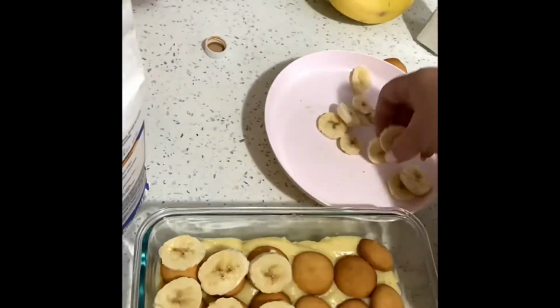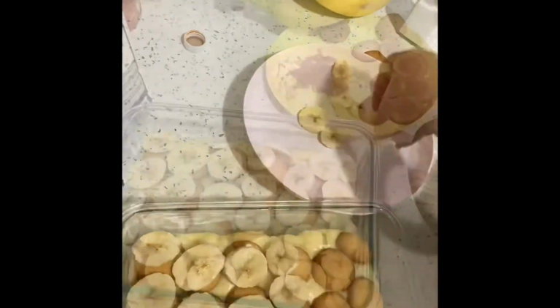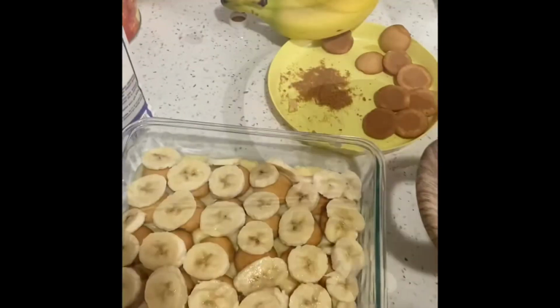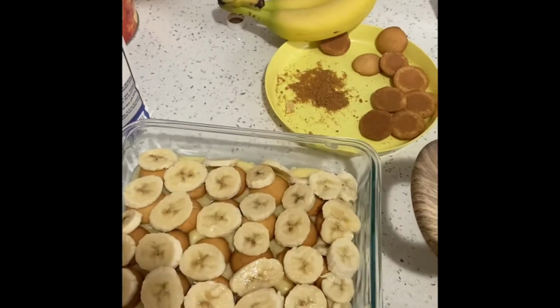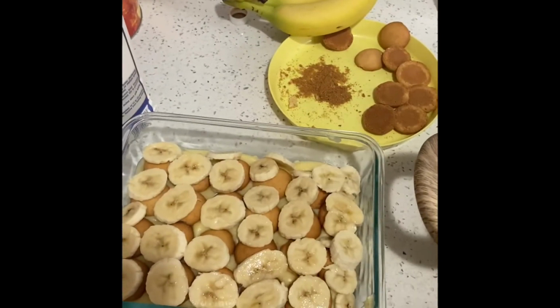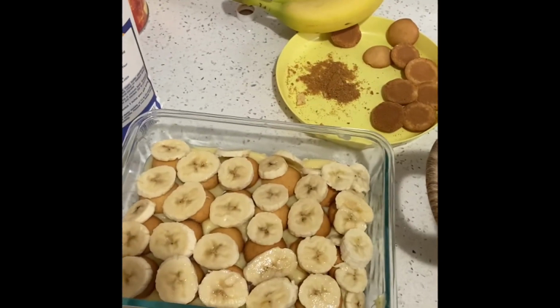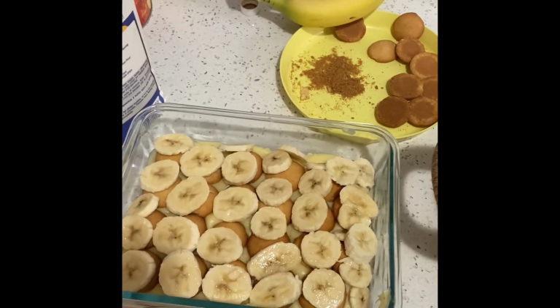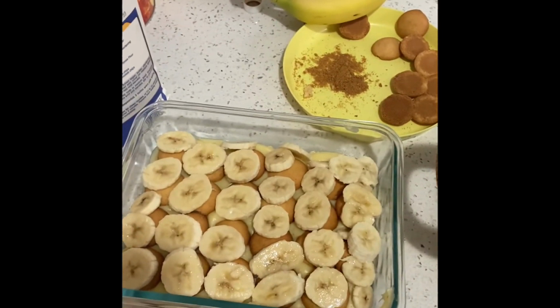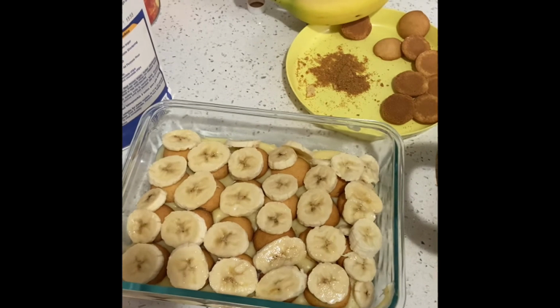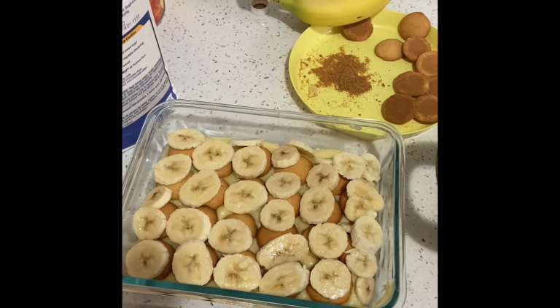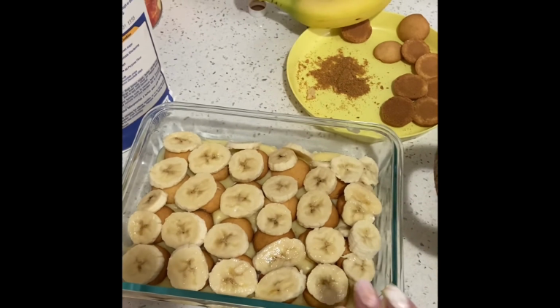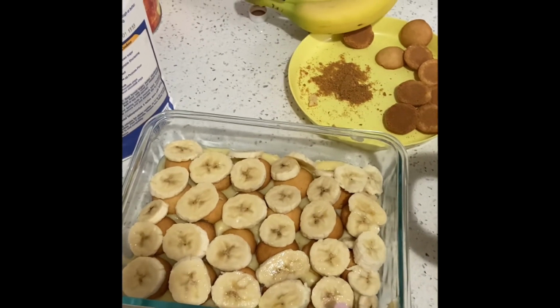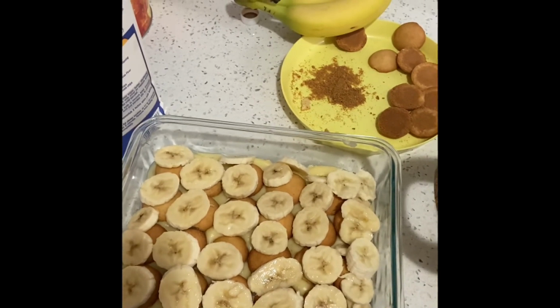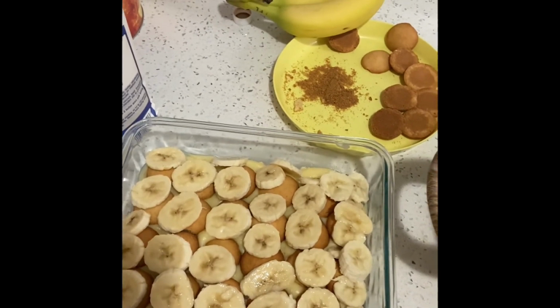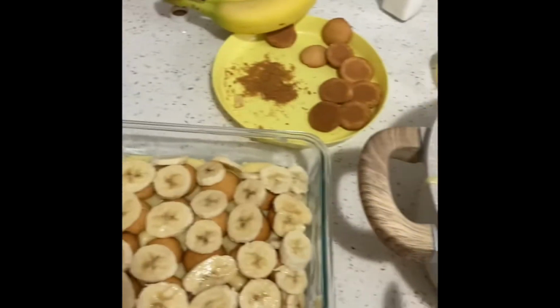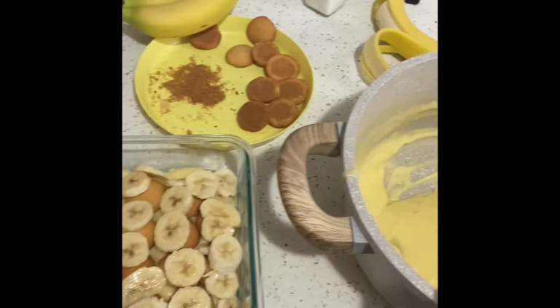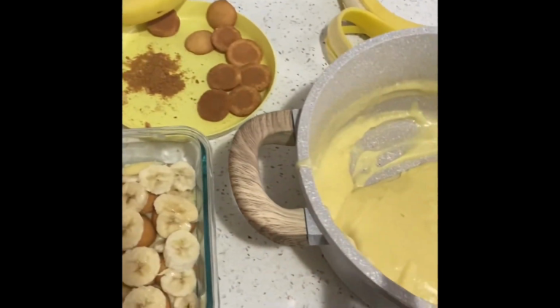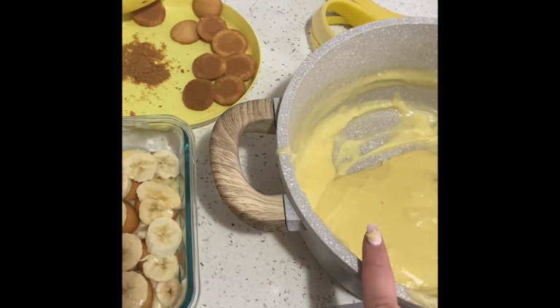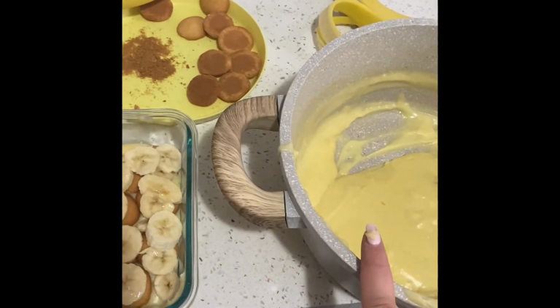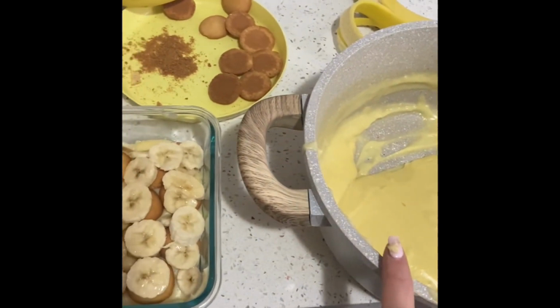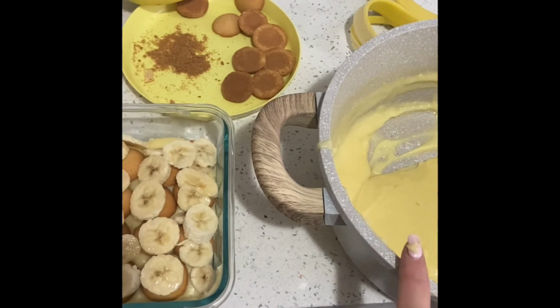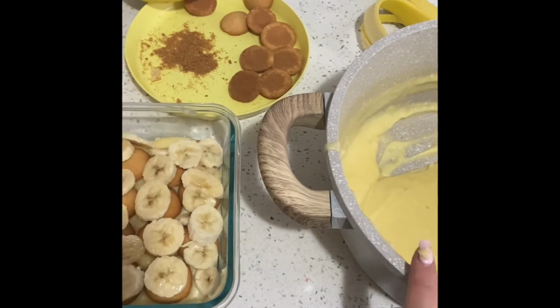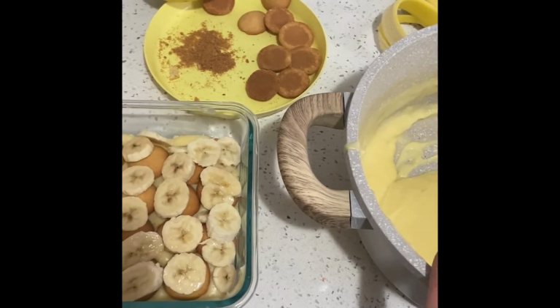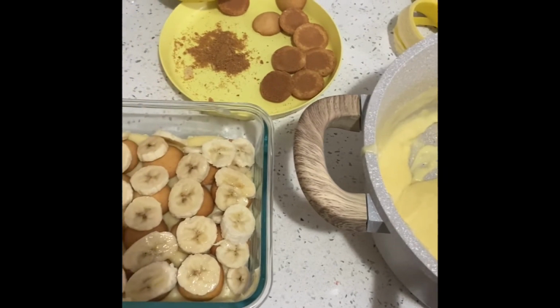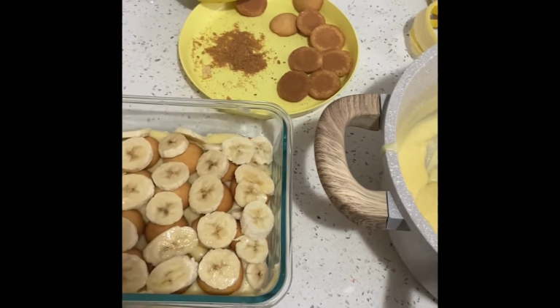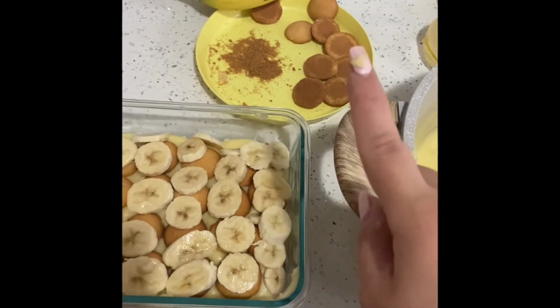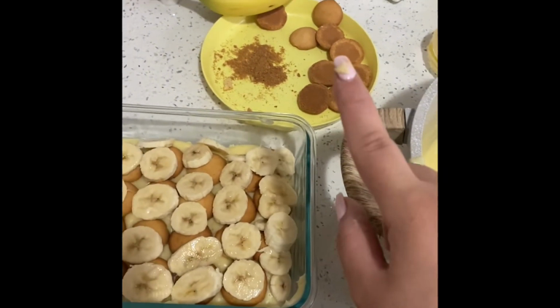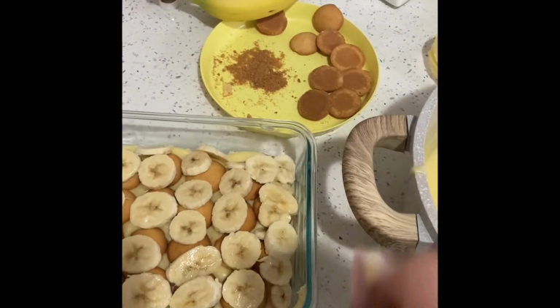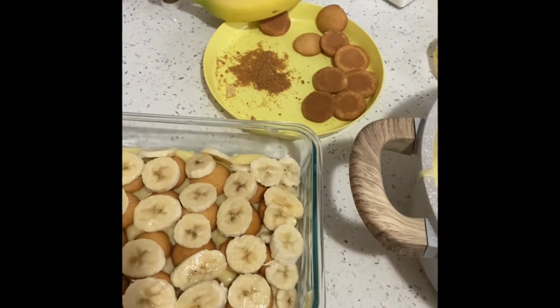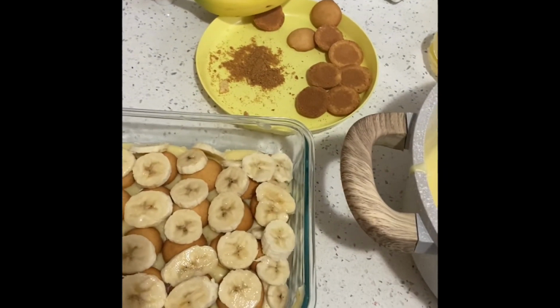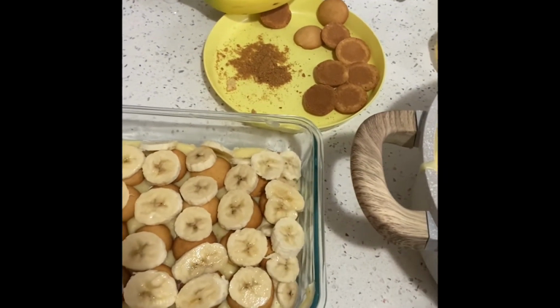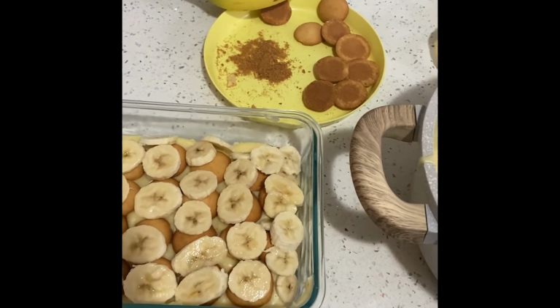So once again, we've layered our pudding with the second set of cookies and bananas, and now we're going to put our second half of the mixture in. The last step is to crunch up a few additional vanilla wafers and sprinkle them on top.